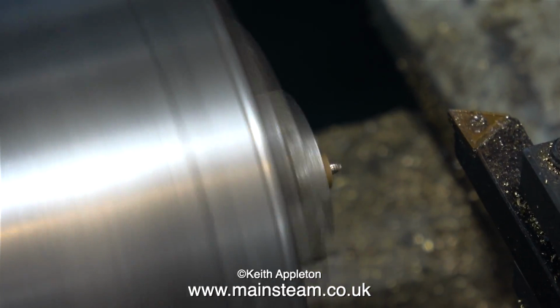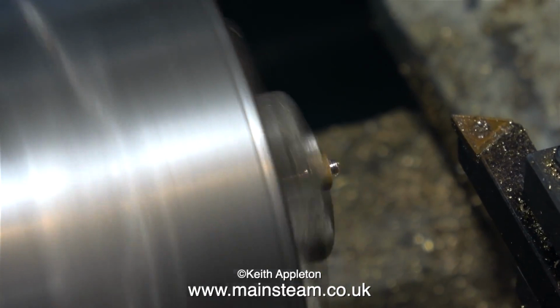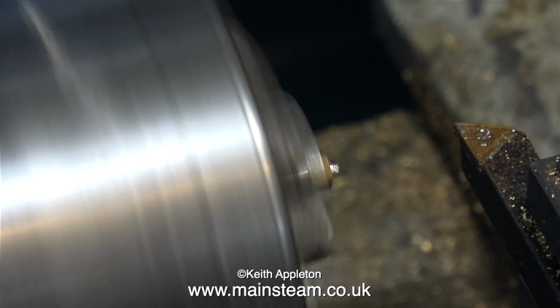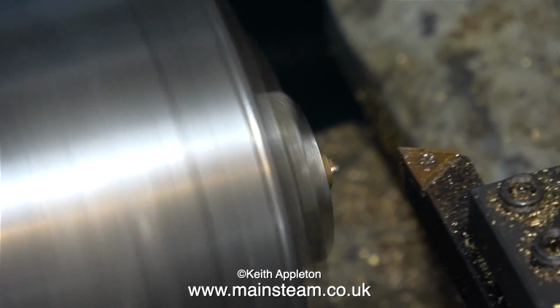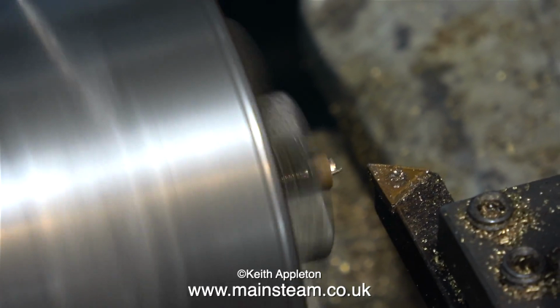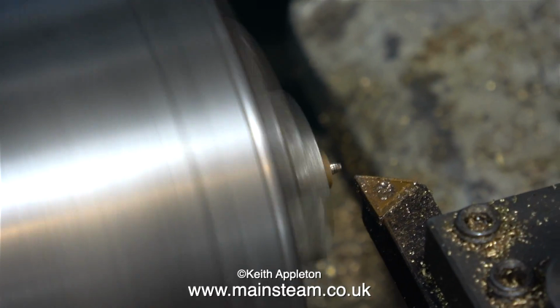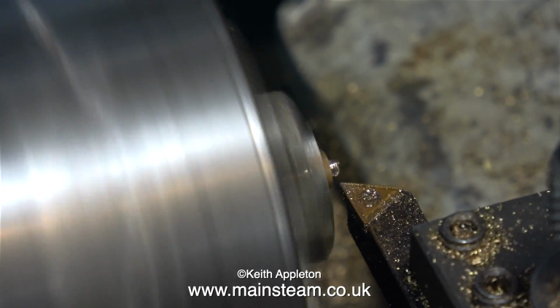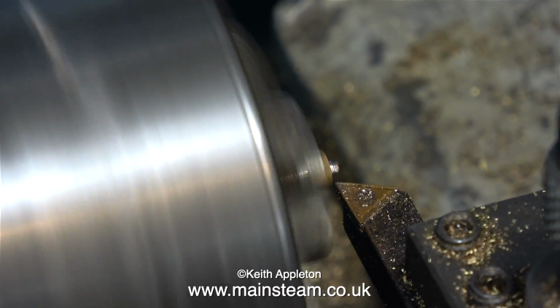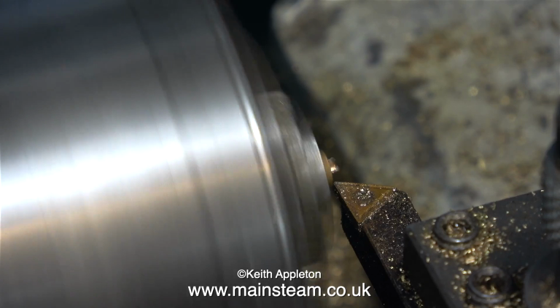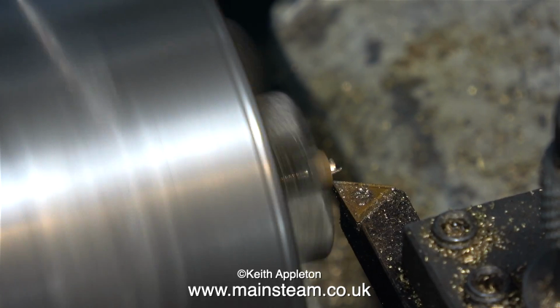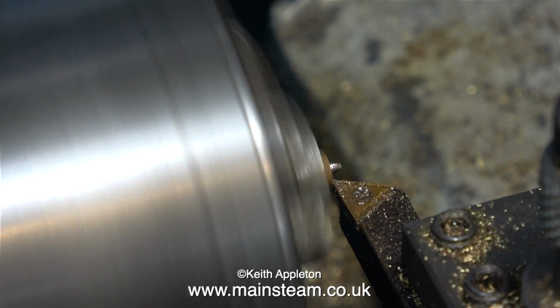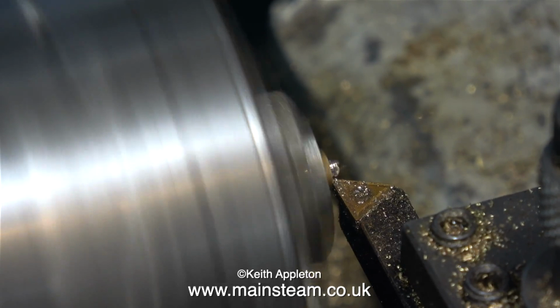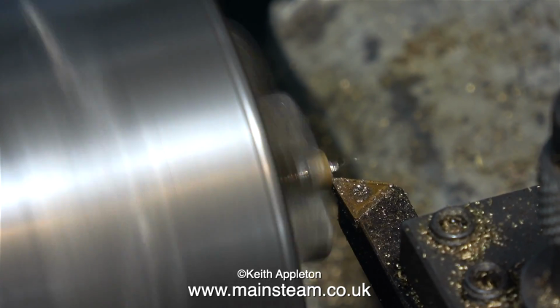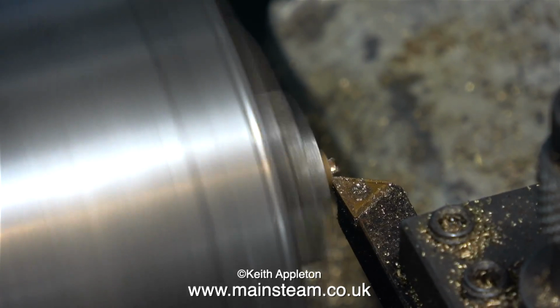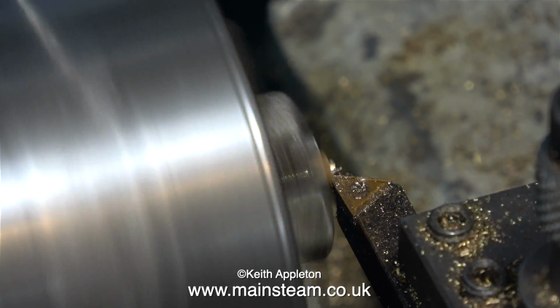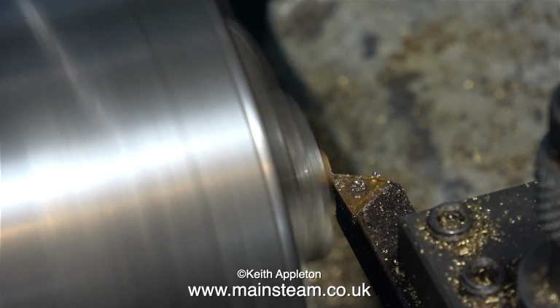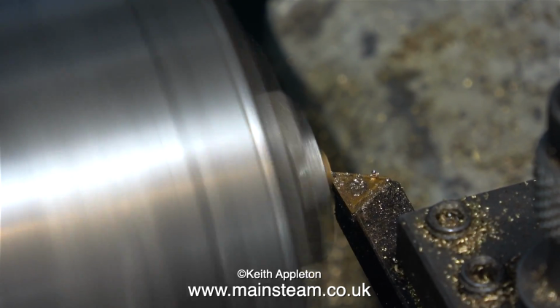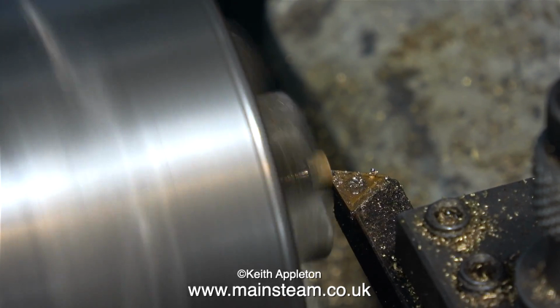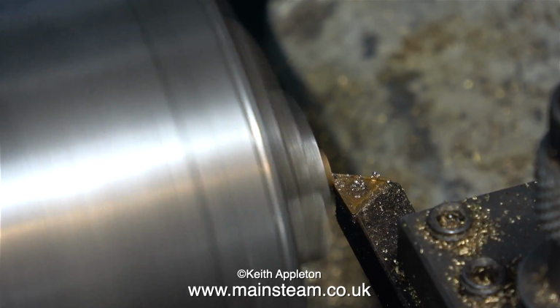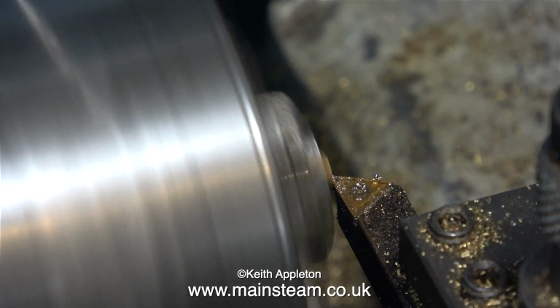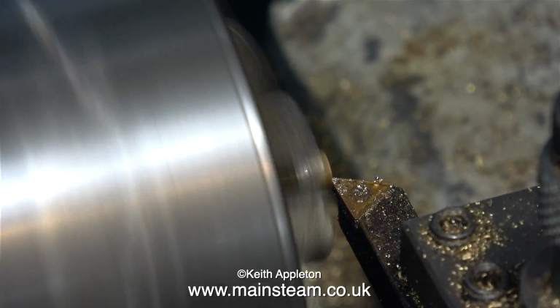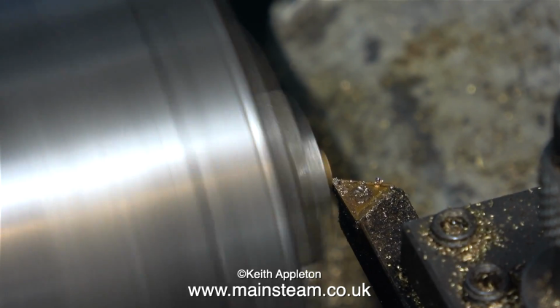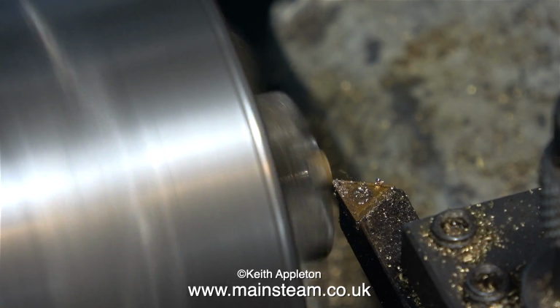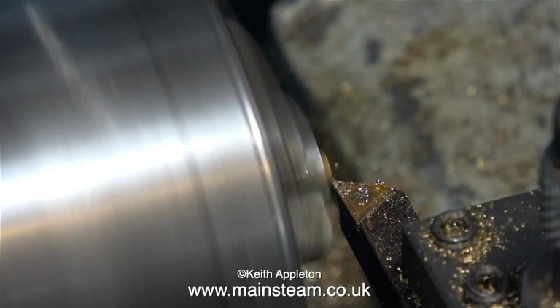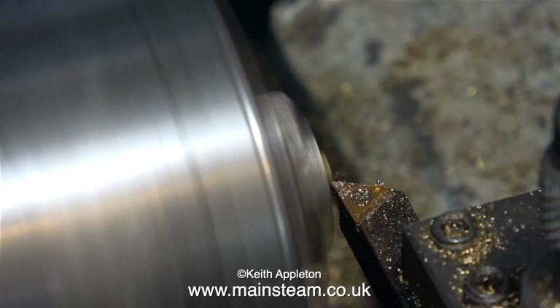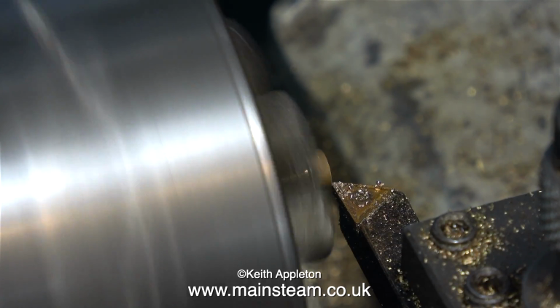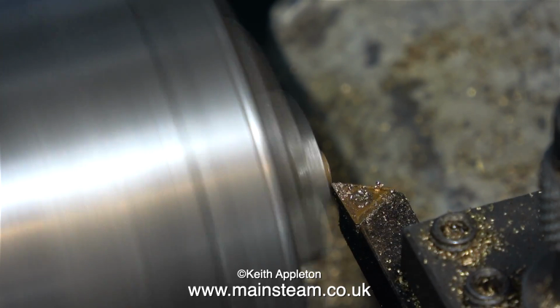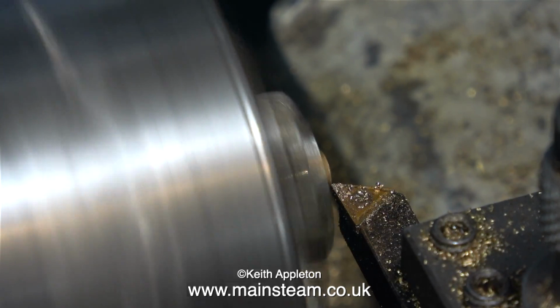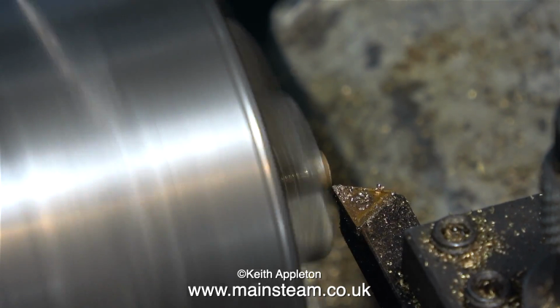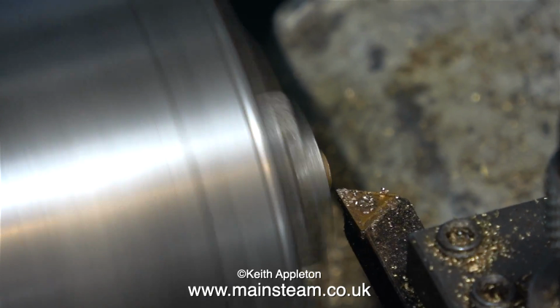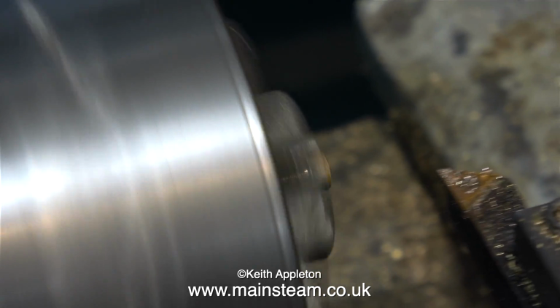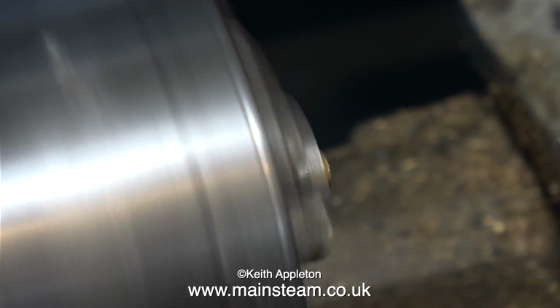Here, as I've just mentioned, is the part reversed in the chuck, and I'm facing across the front of the gland nut. You will notice as I pull the lathe tool back at the end, I just turn it slightly to the left, which rounds the edge.